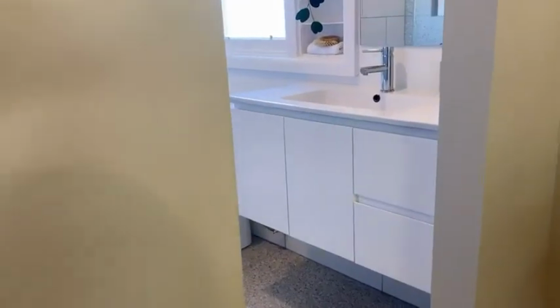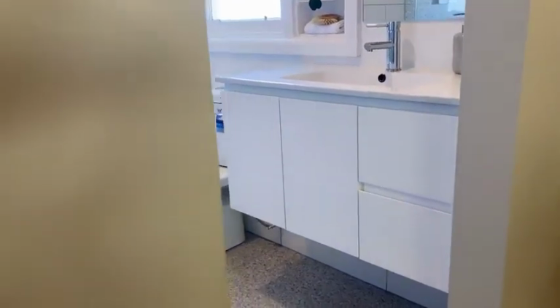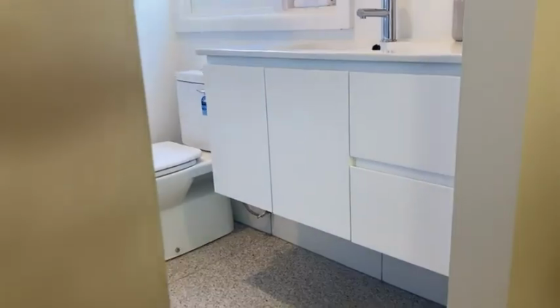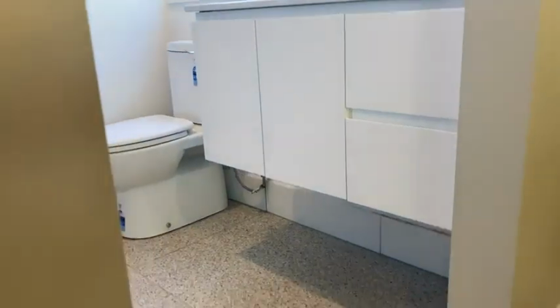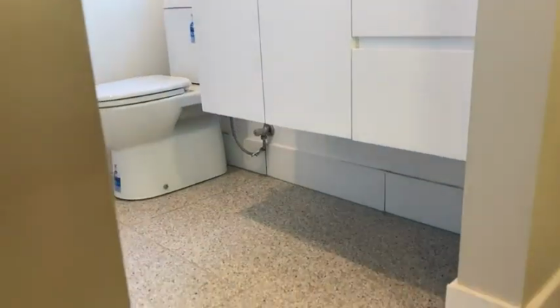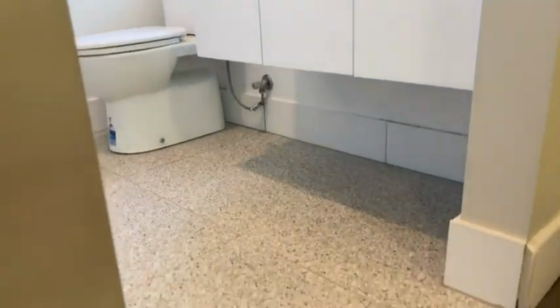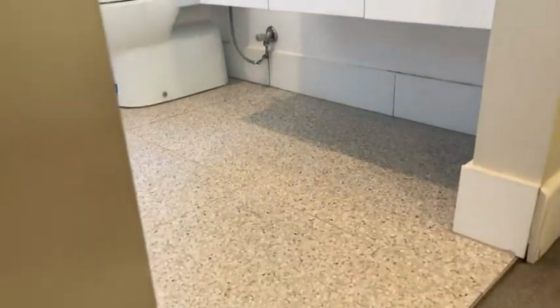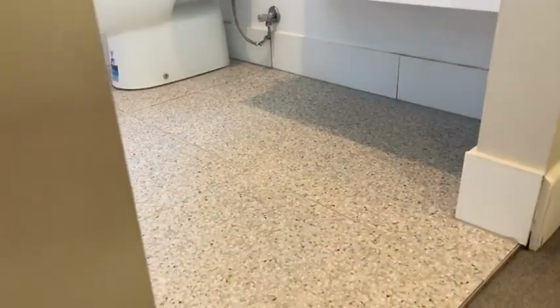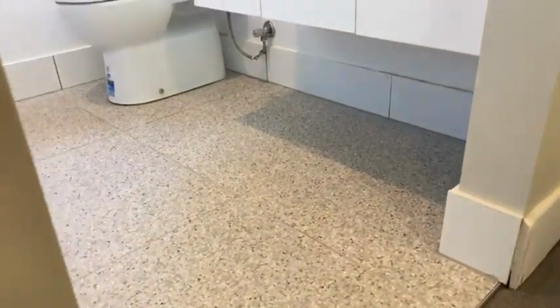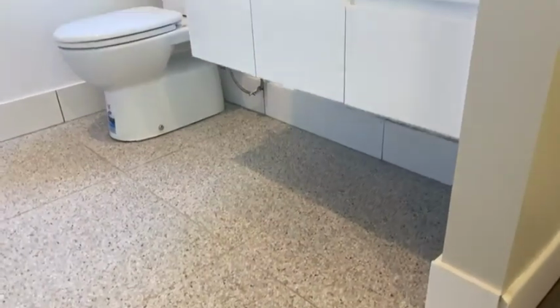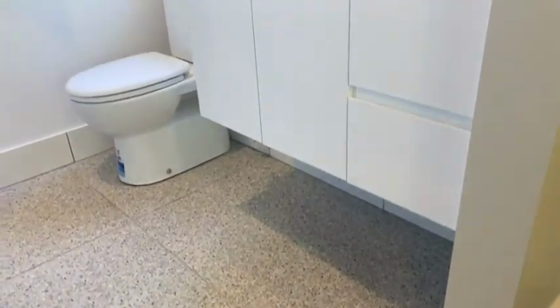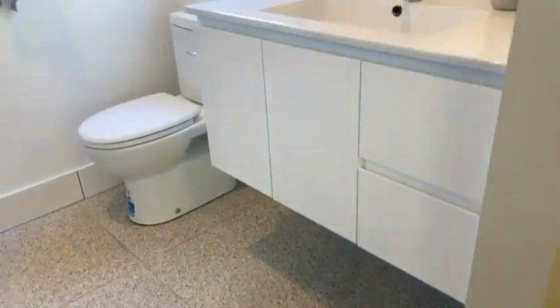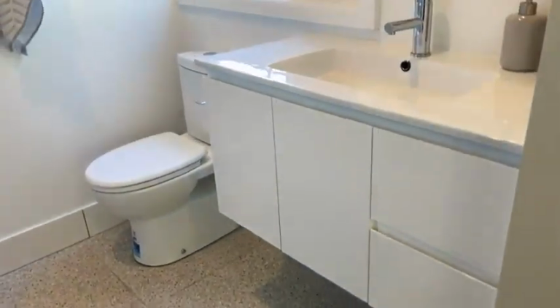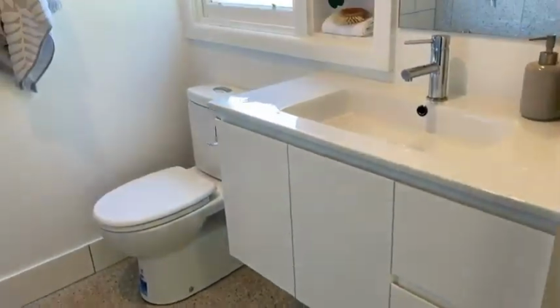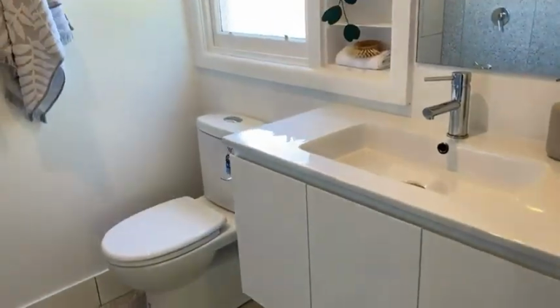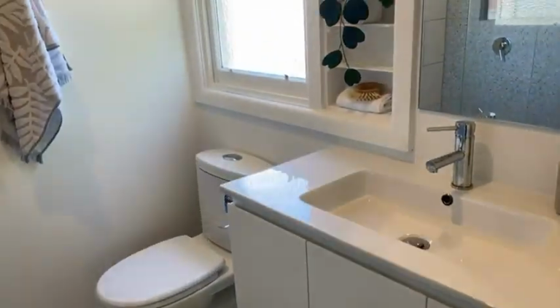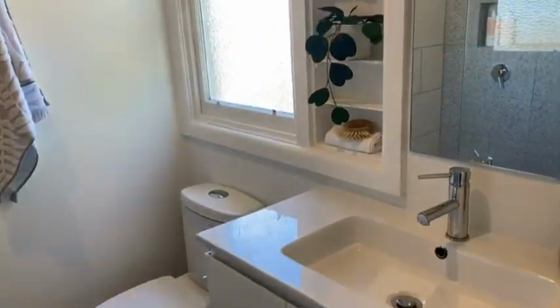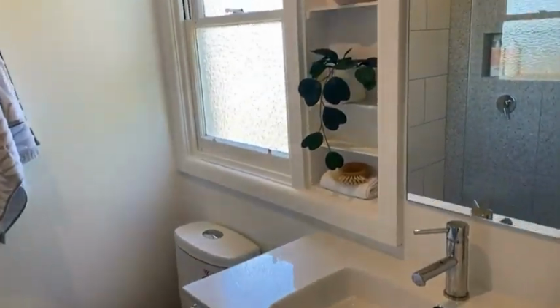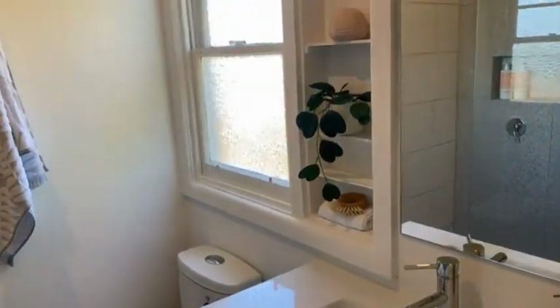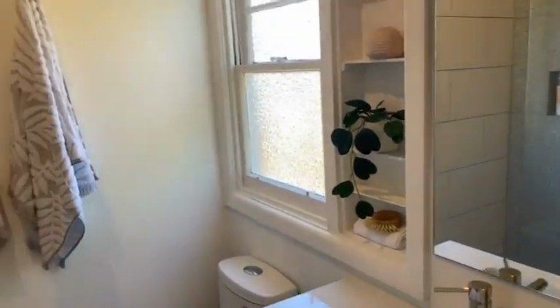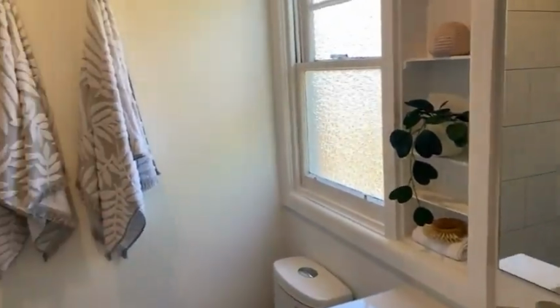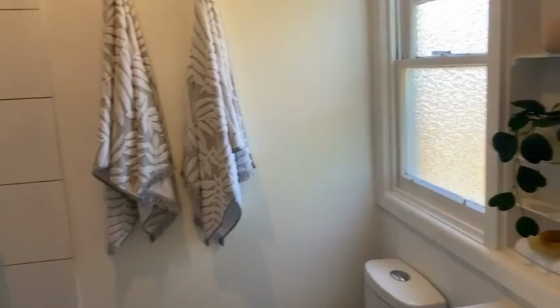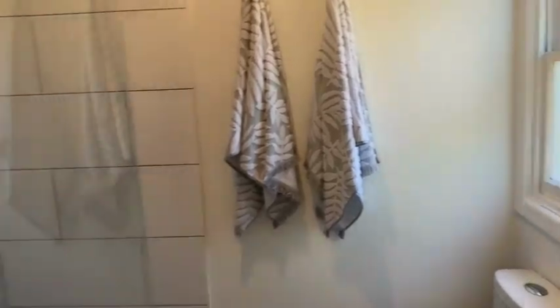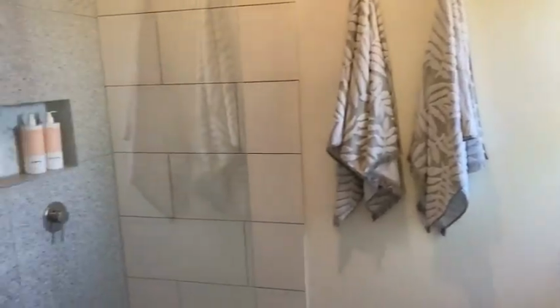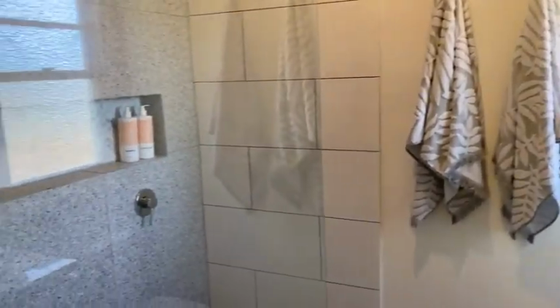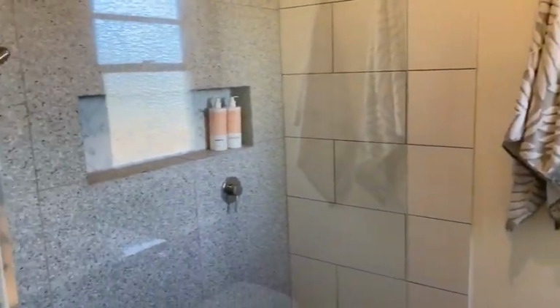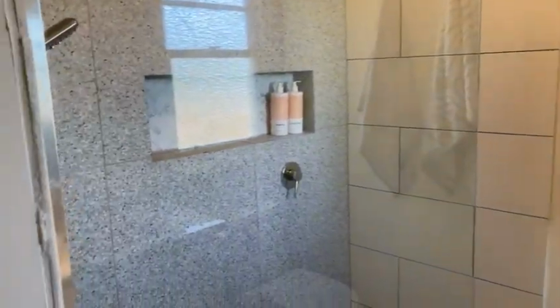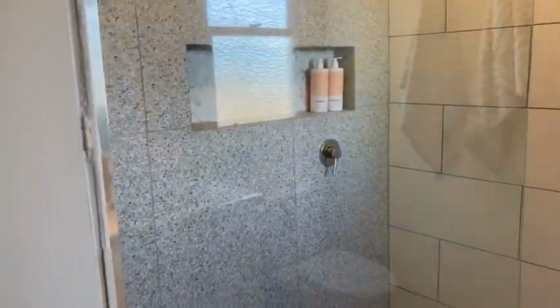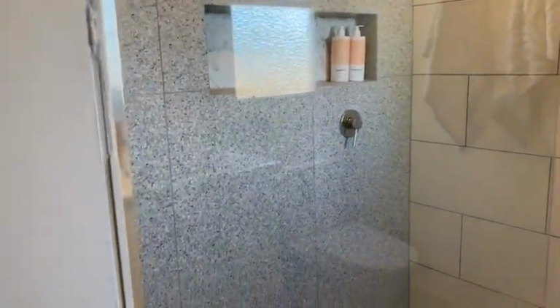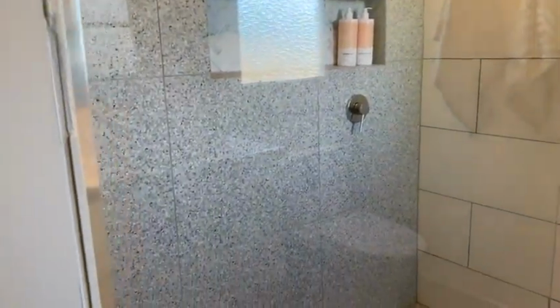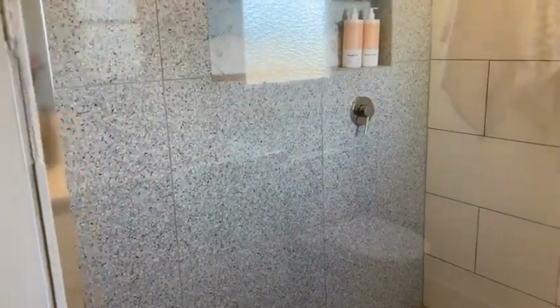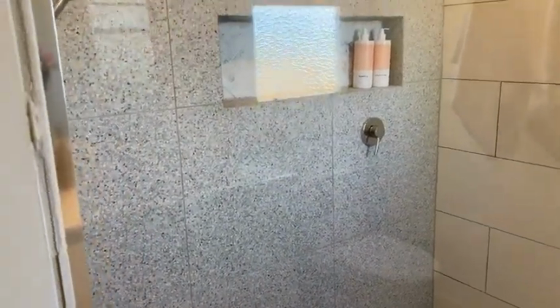Nicely renovated bathroom — I love the floor tiles in here, really nice. Single vanity, mirror, and a nice big shower, with those floor tiles running up the wall.